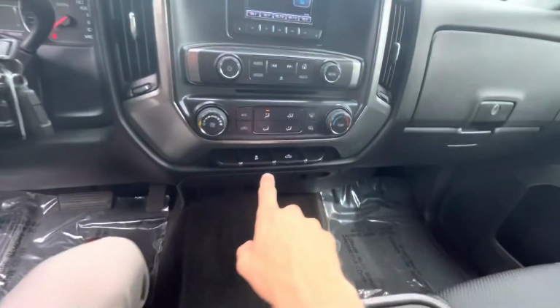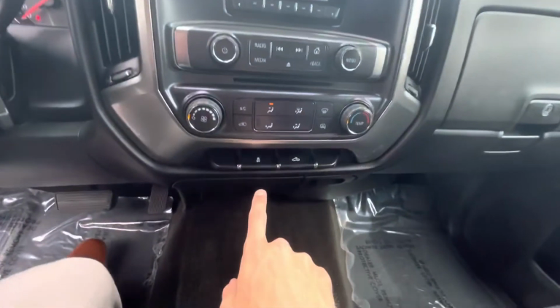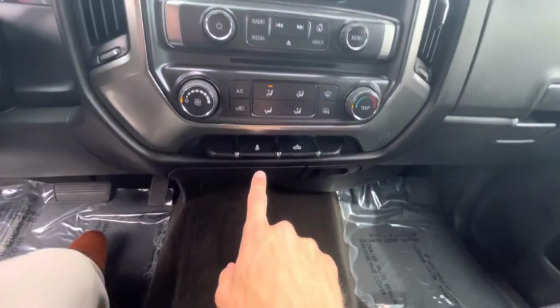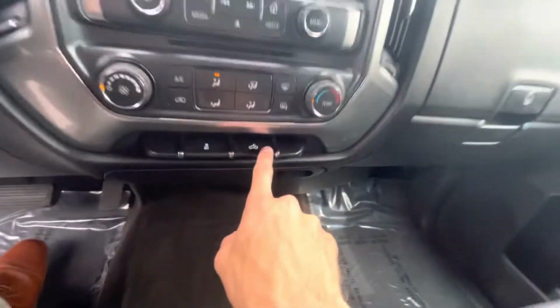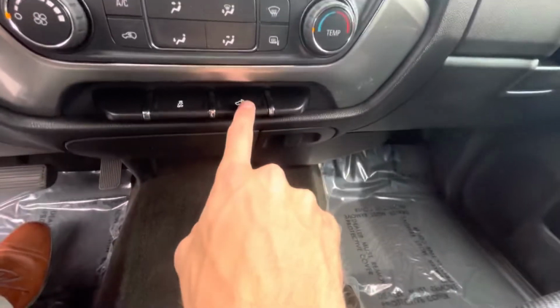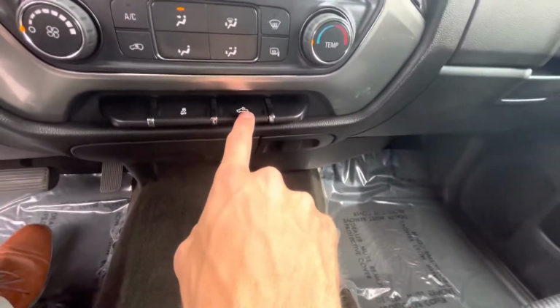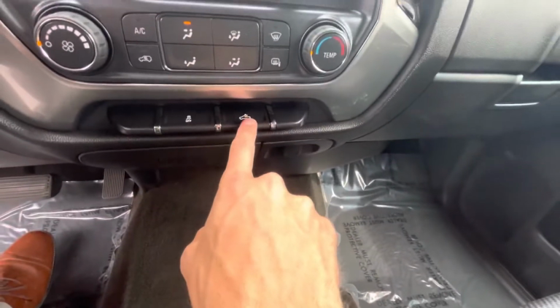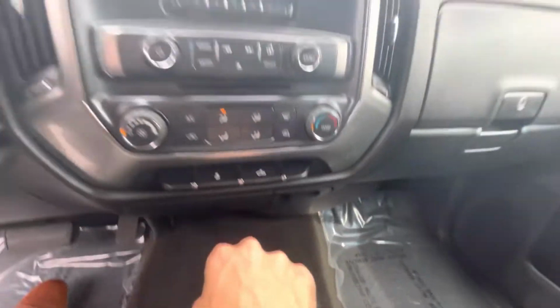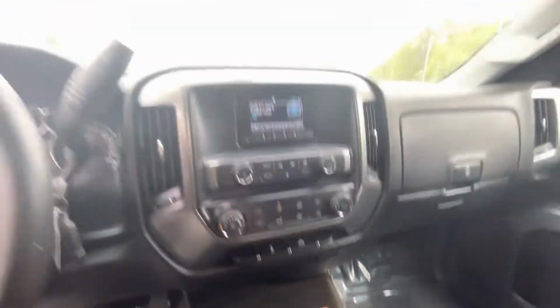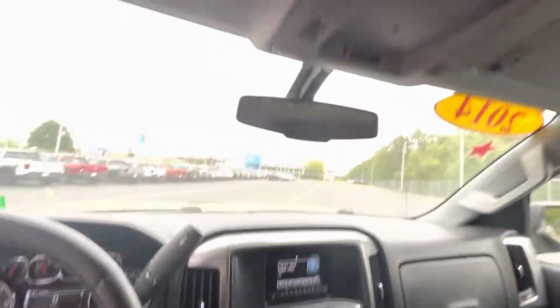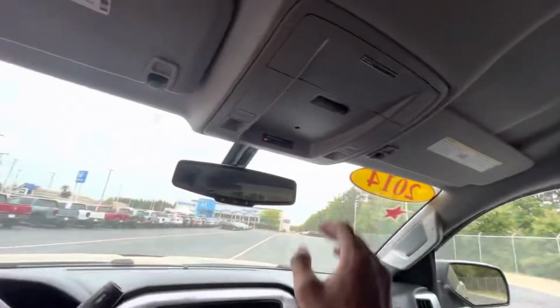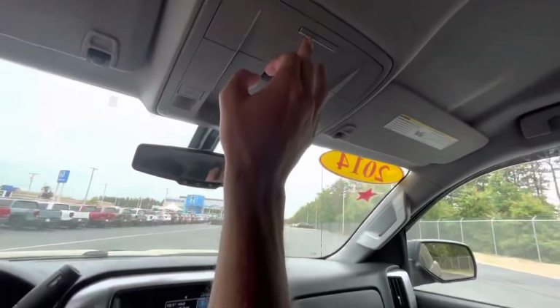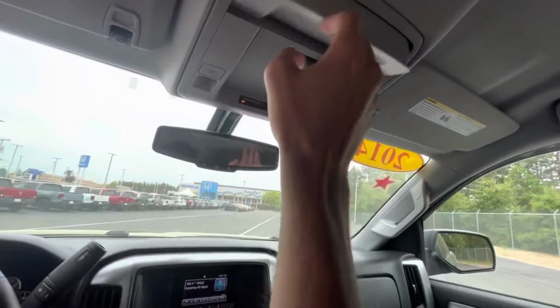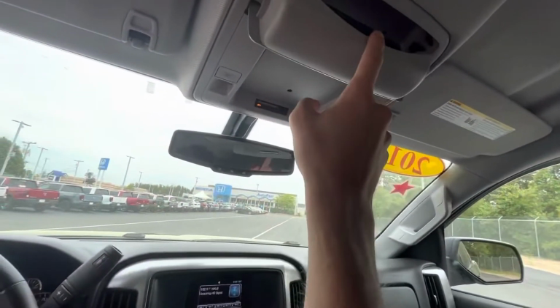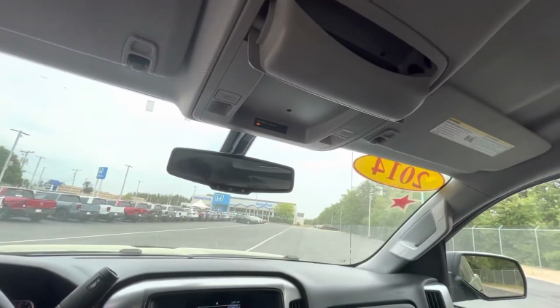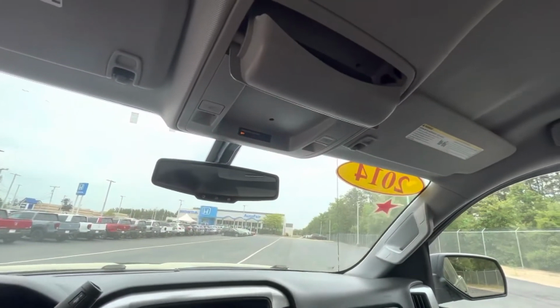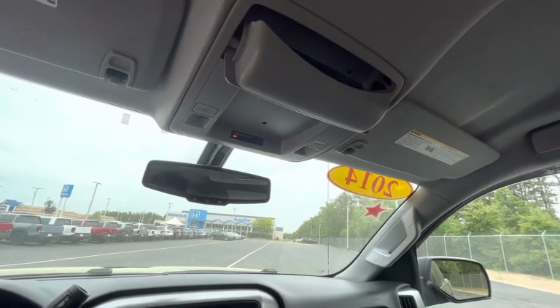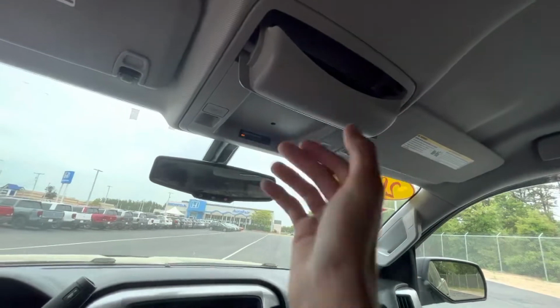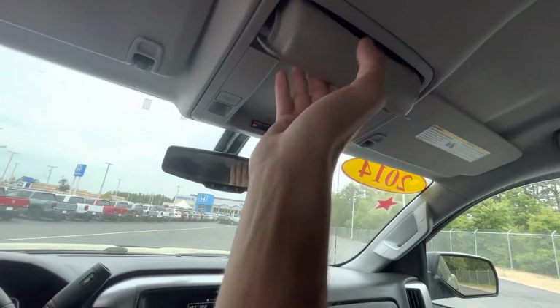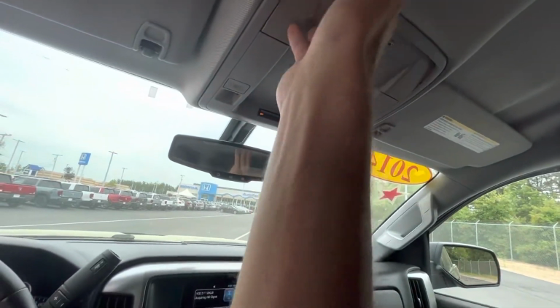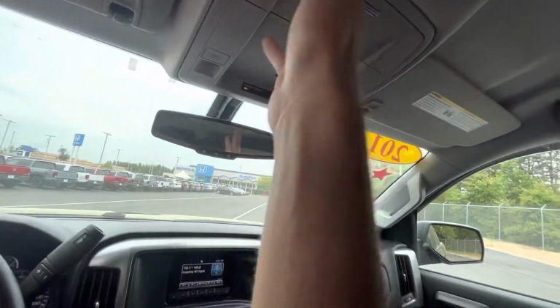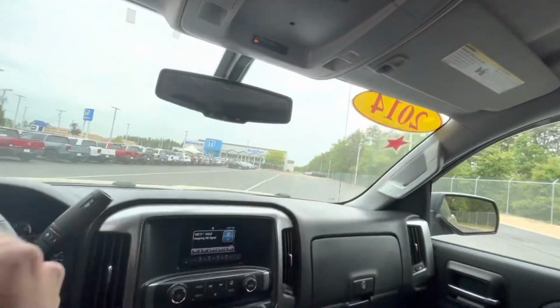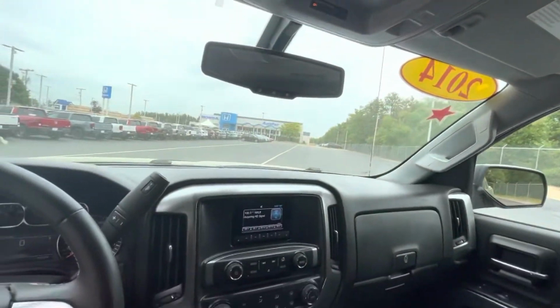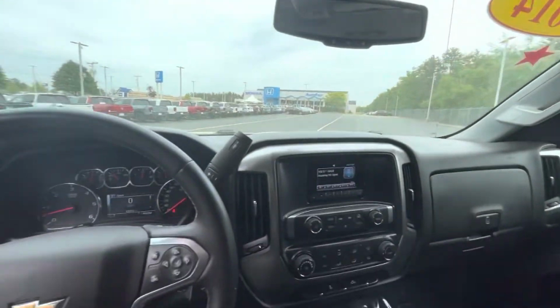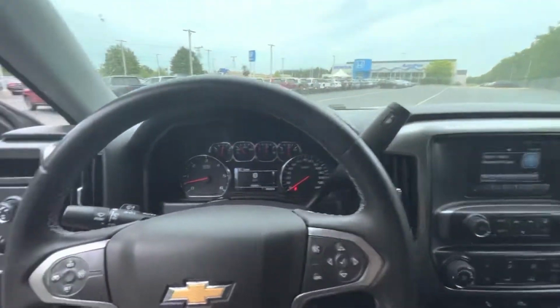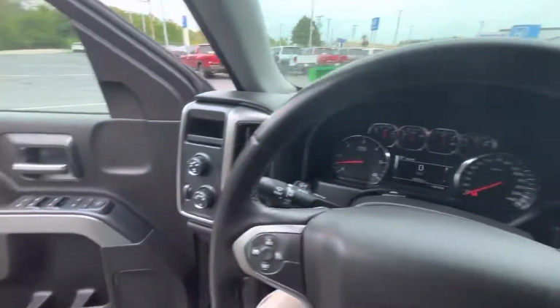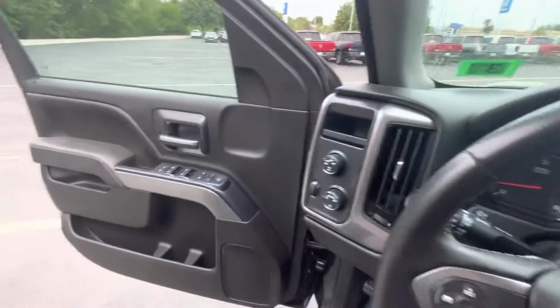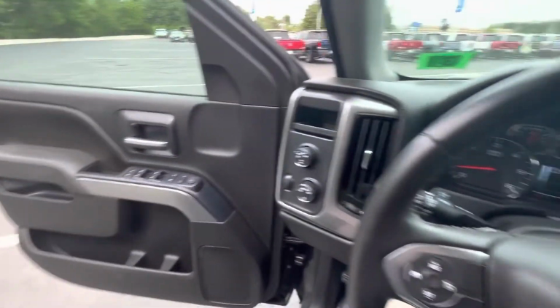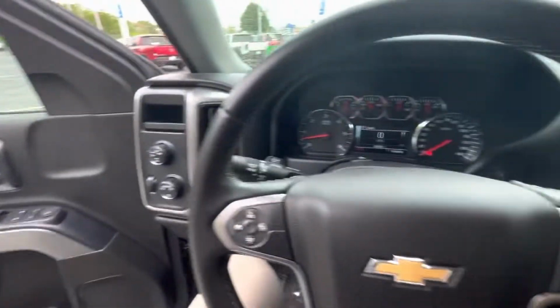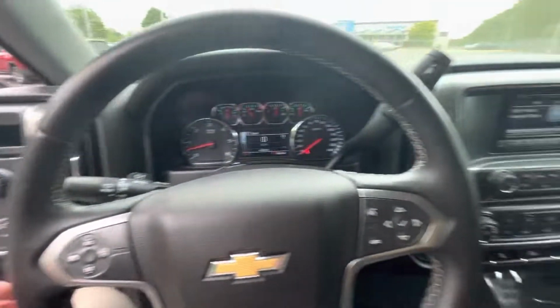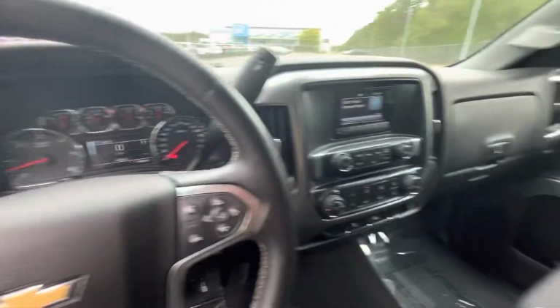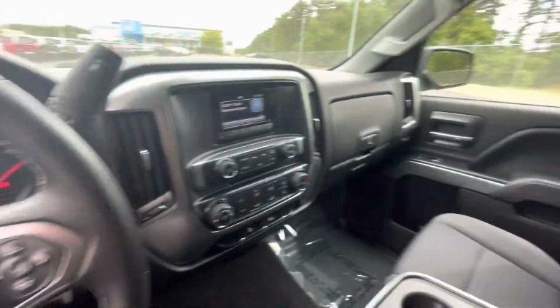This is traction controlled. Got the bed light in the back, and a nice little sunglasses holder right there — just a quick look around the interior.